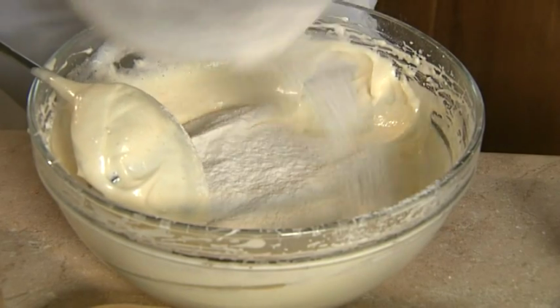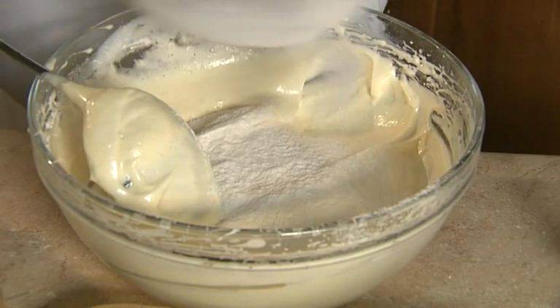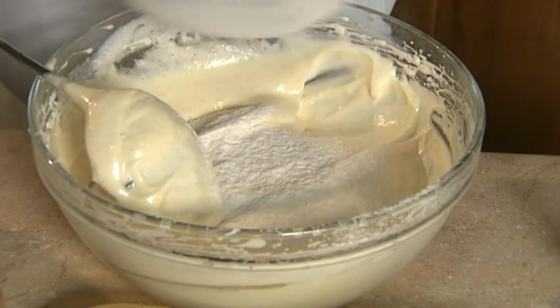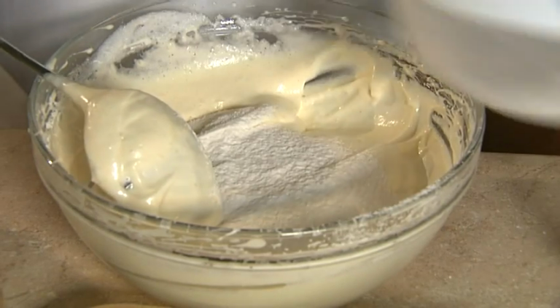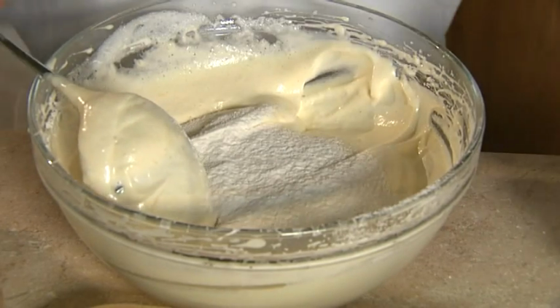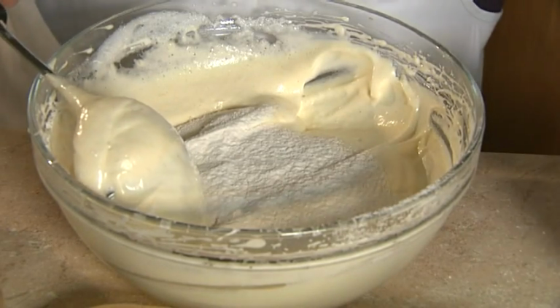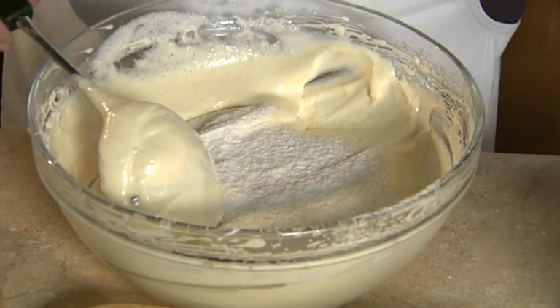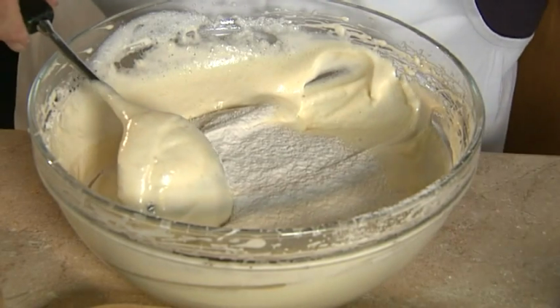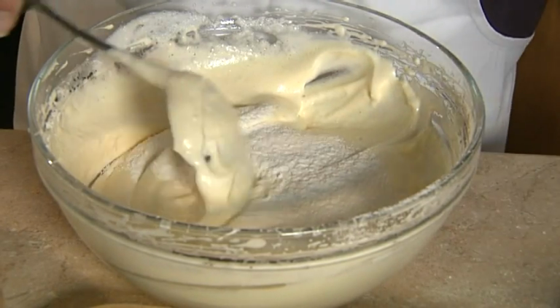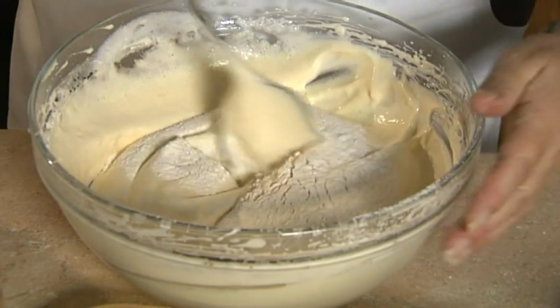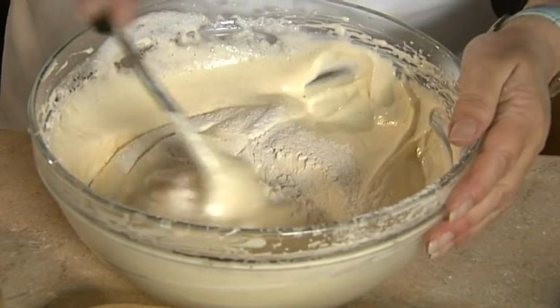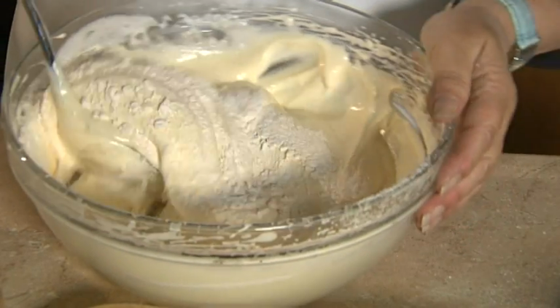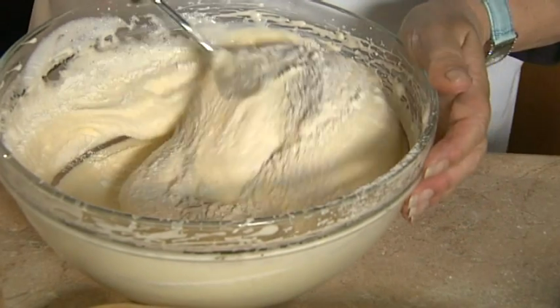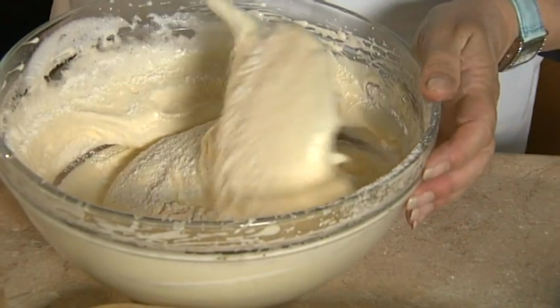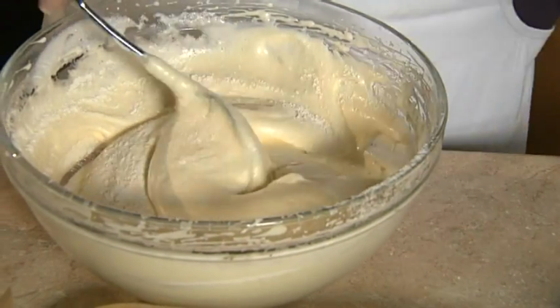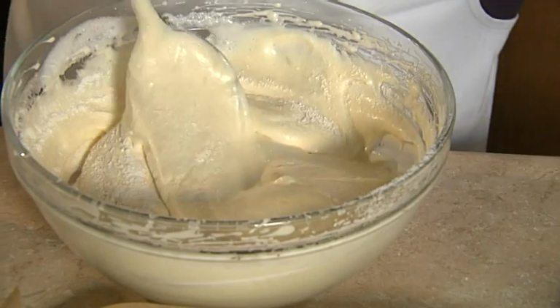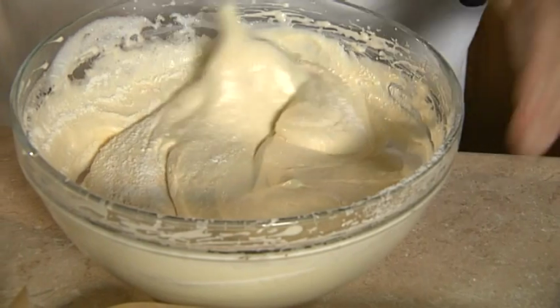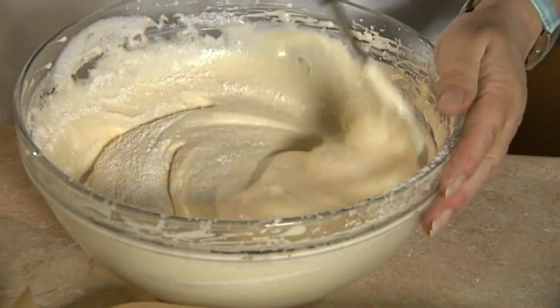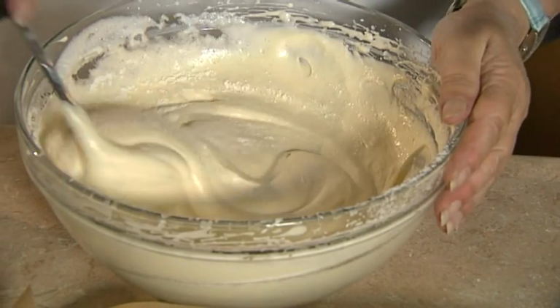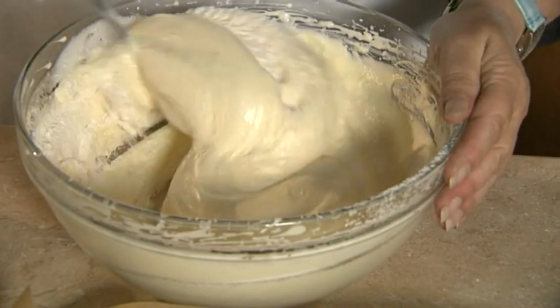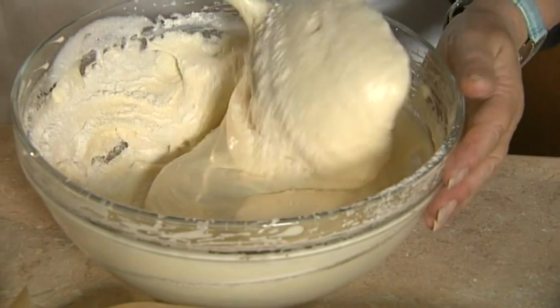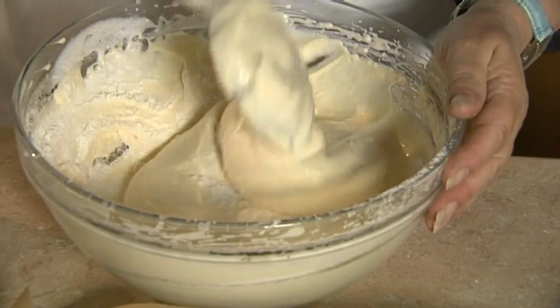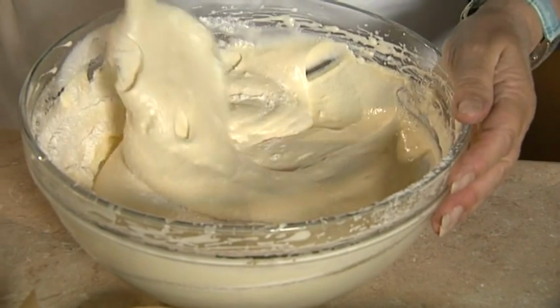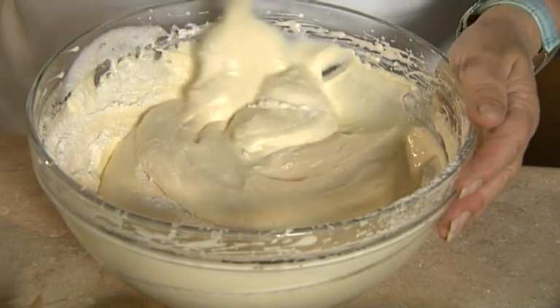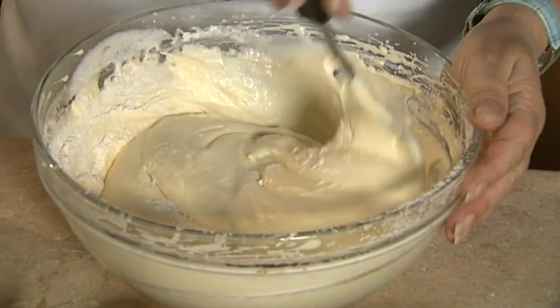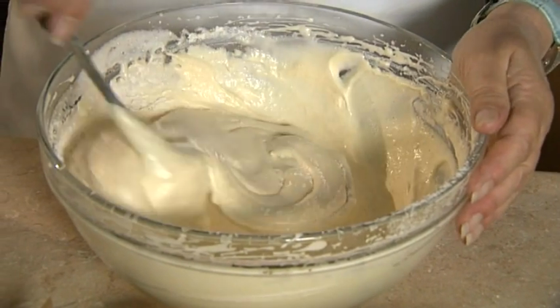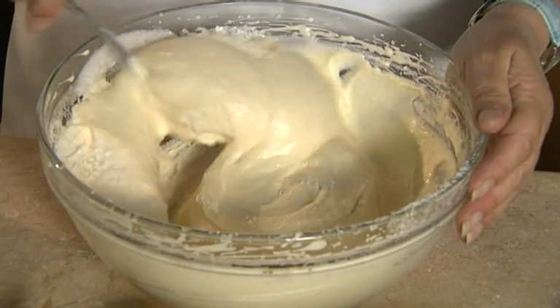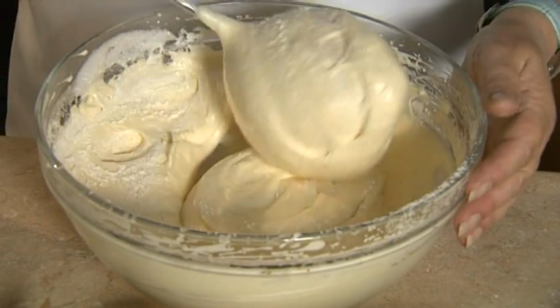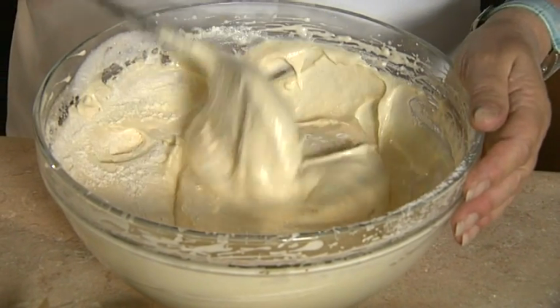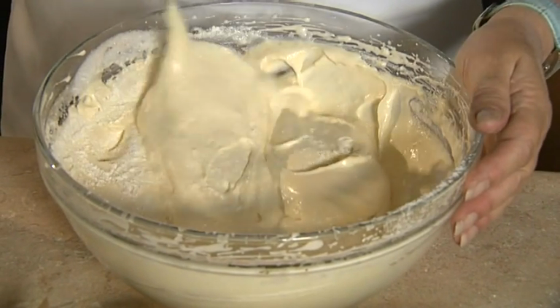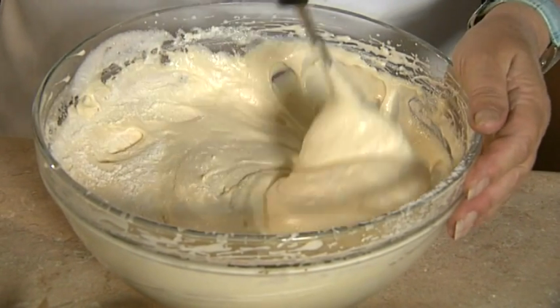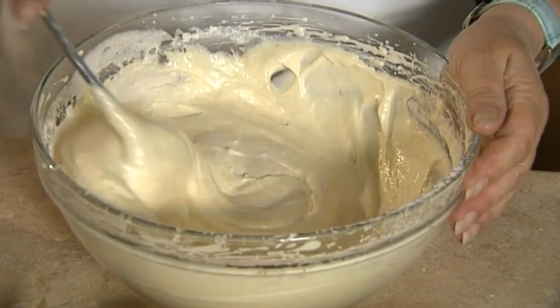So now we have half the flour in. We're going to sieve in the second half, and it is important that you sieve the flour through. So cut through.